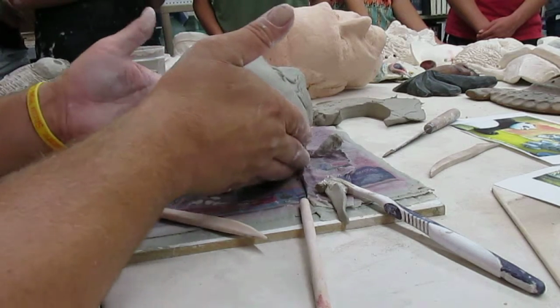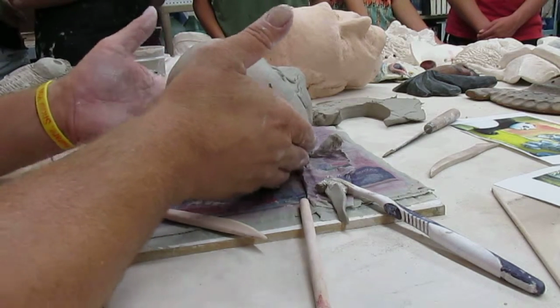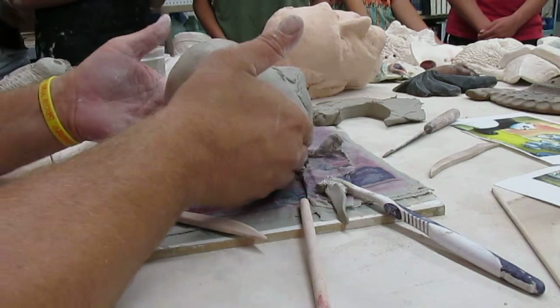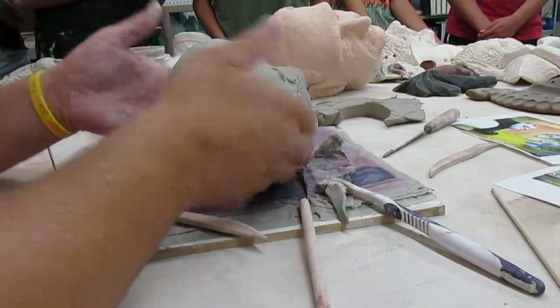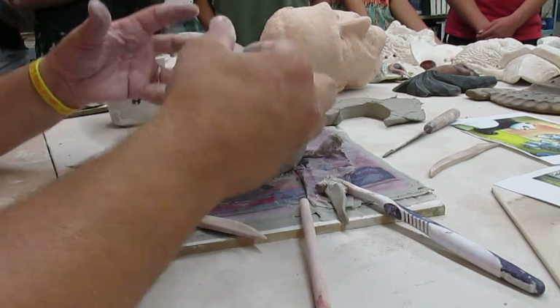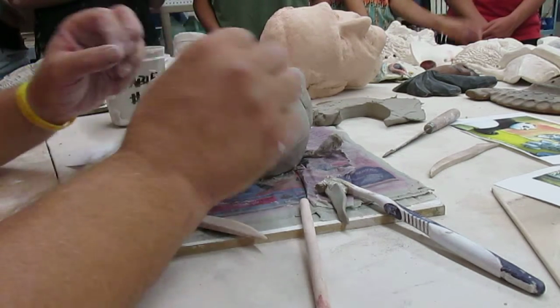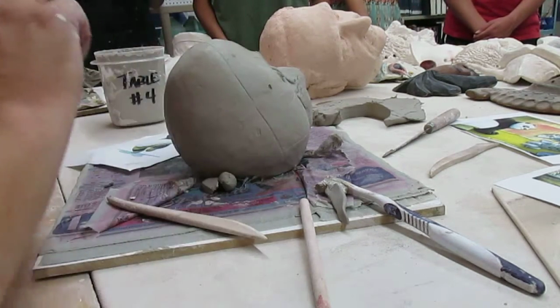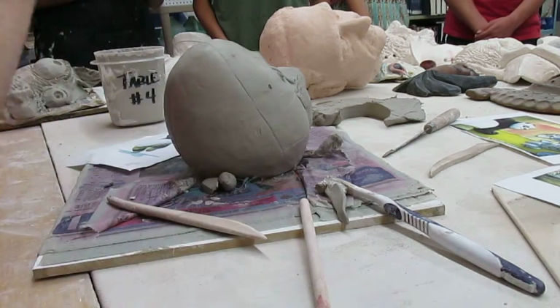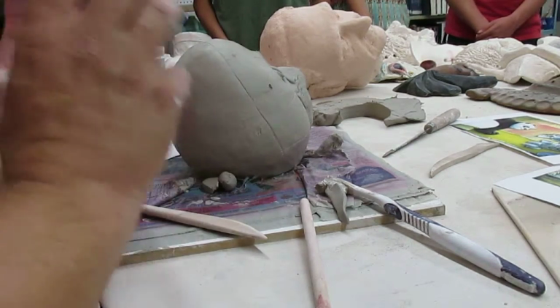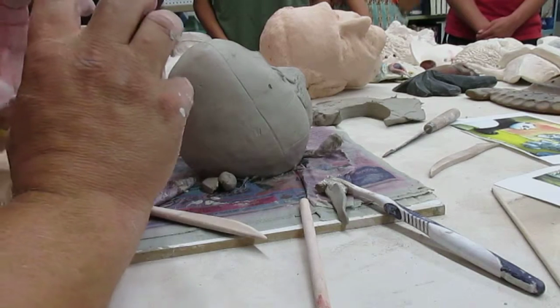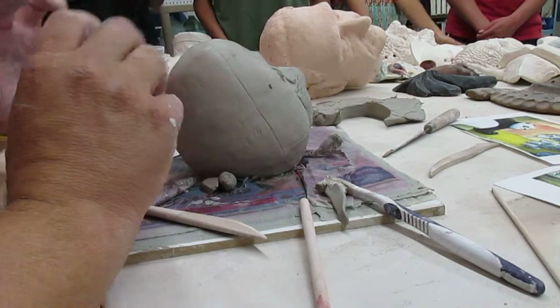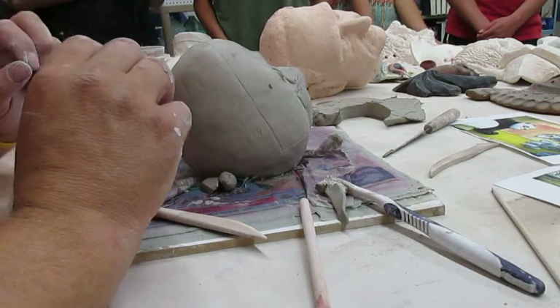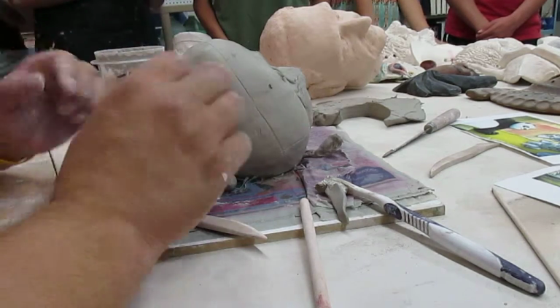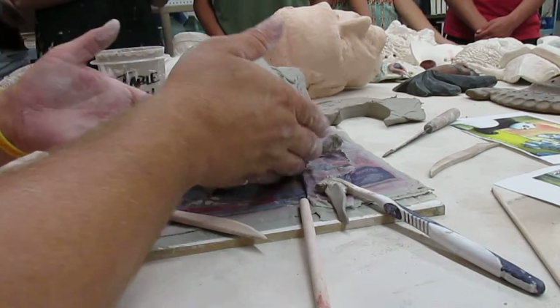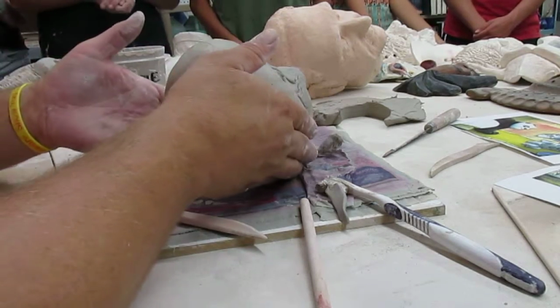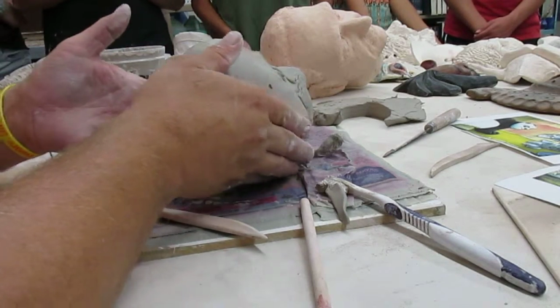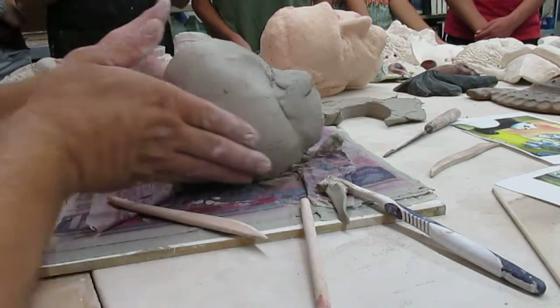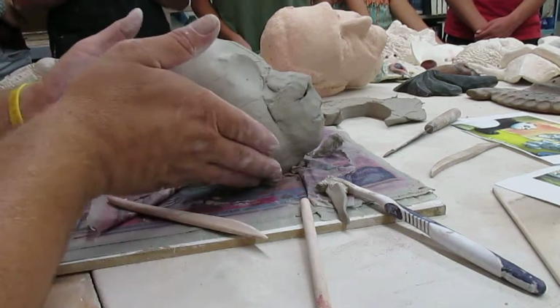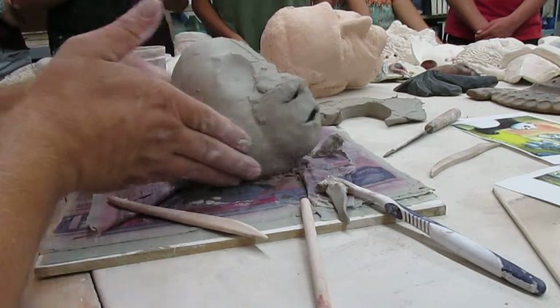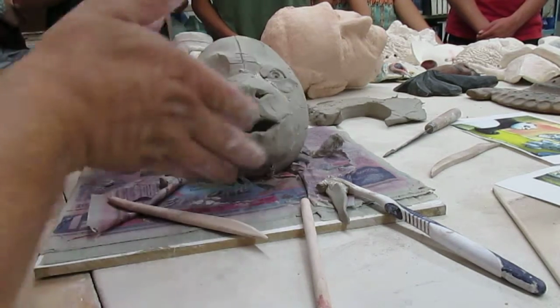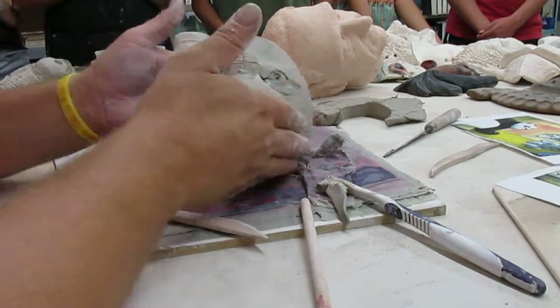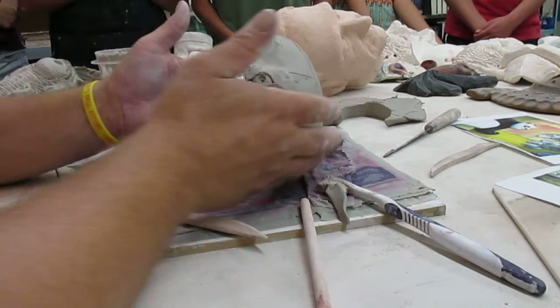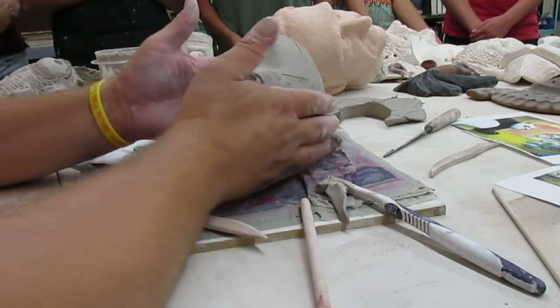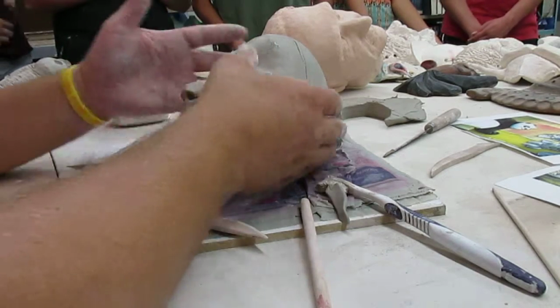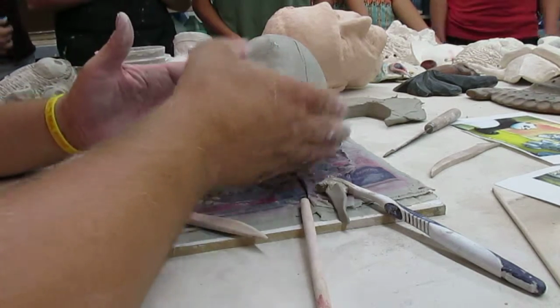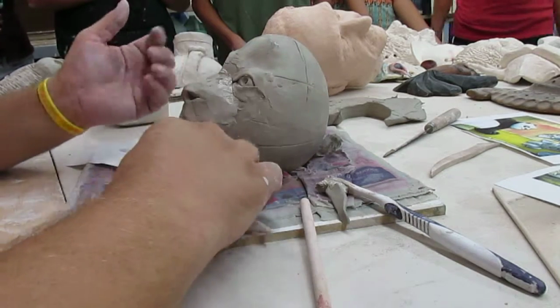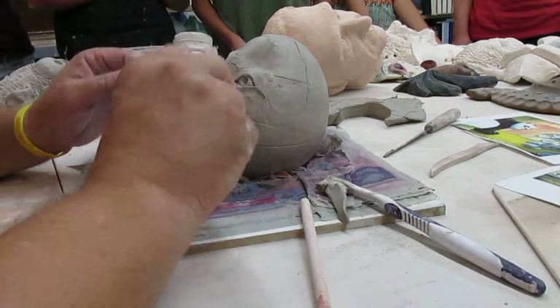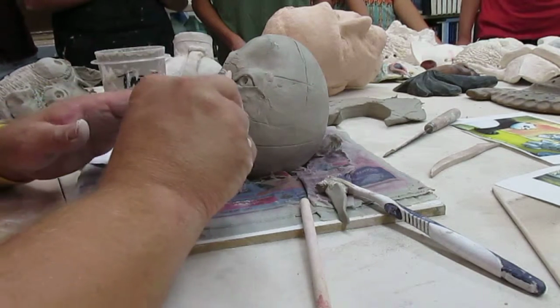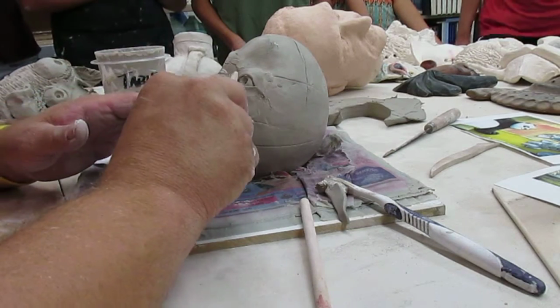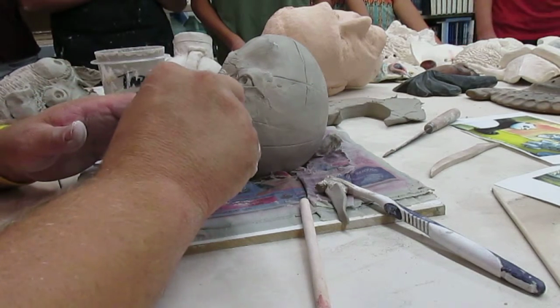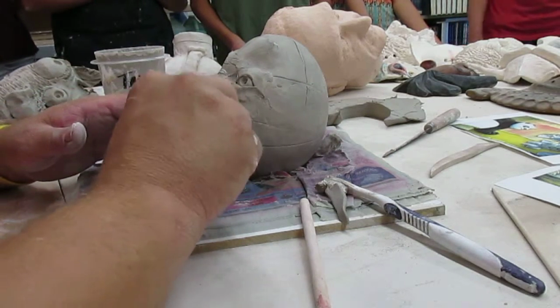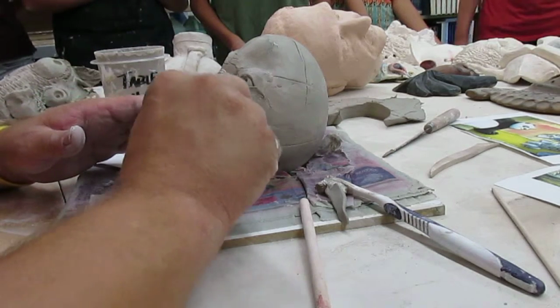It's not comical enough for me — it's almost too realistic, and I want this to be a caricature. I think his eye needs to be way bigger than it is right now. But these are the things you have to self-edit: do I like it? If you don't like it, start again.